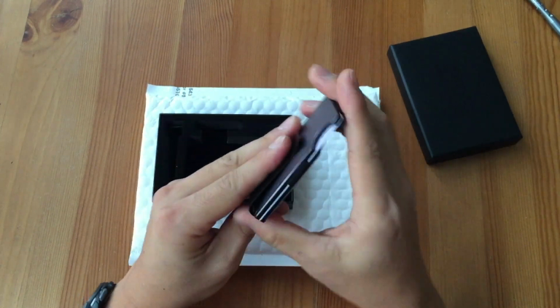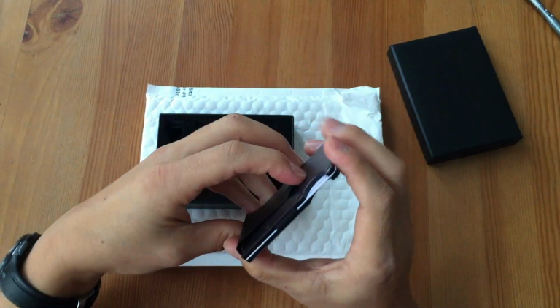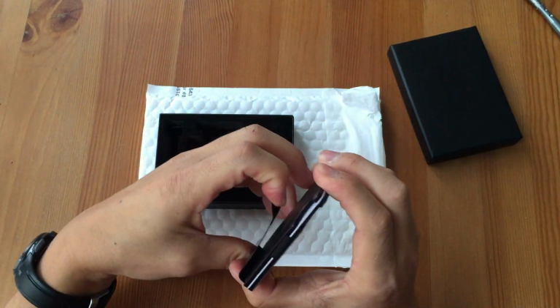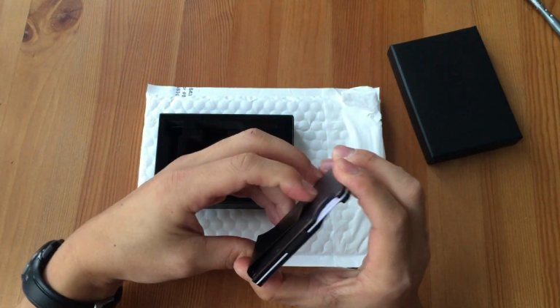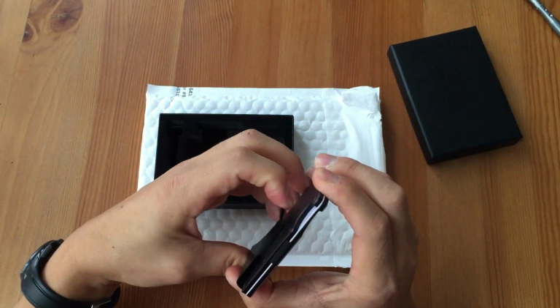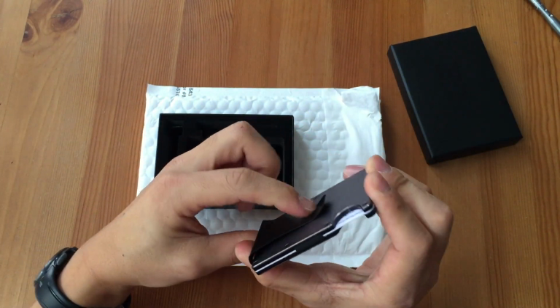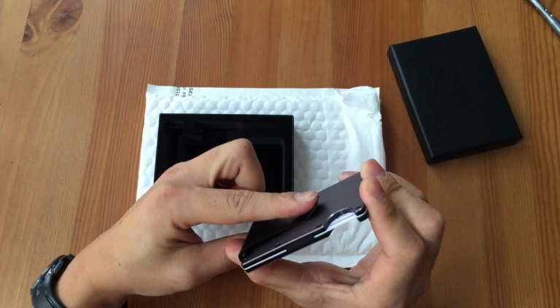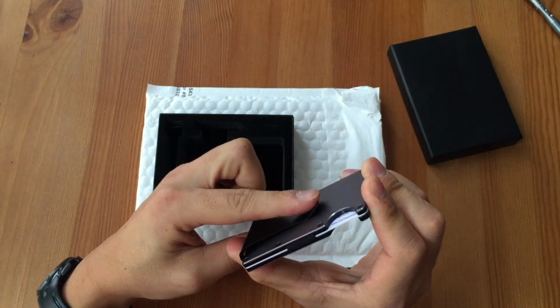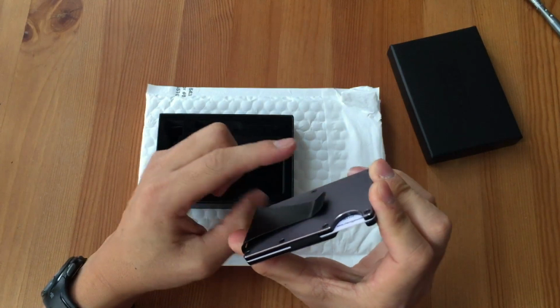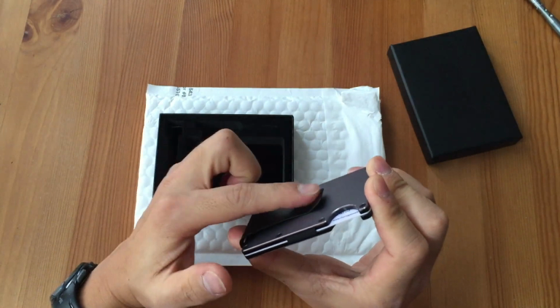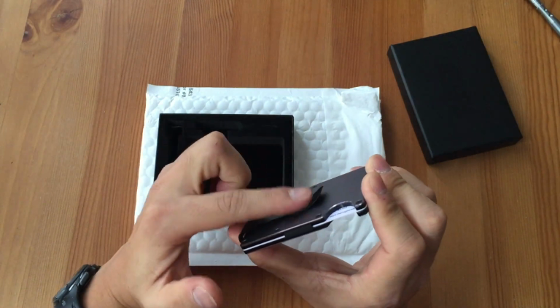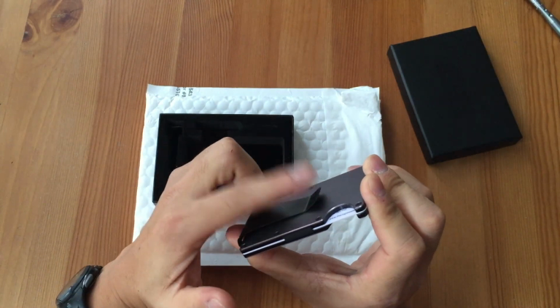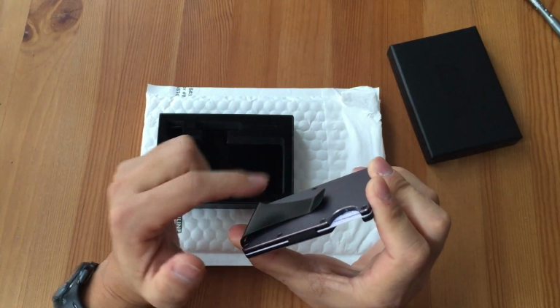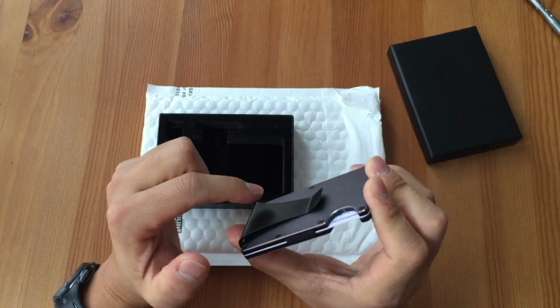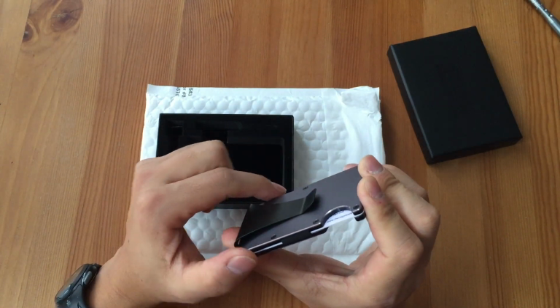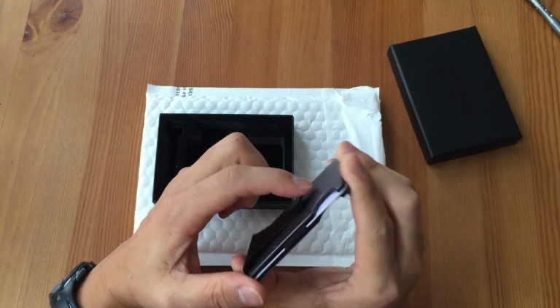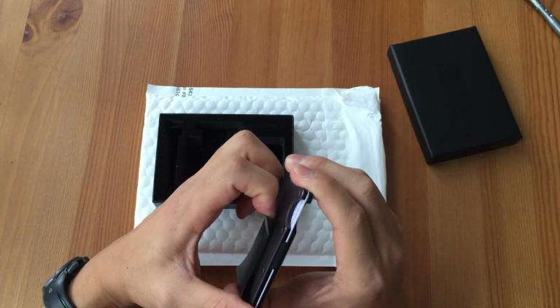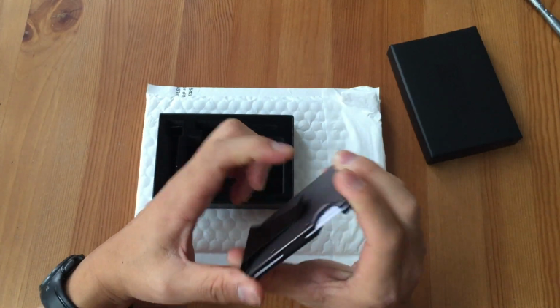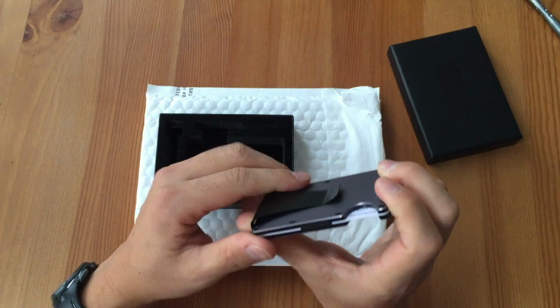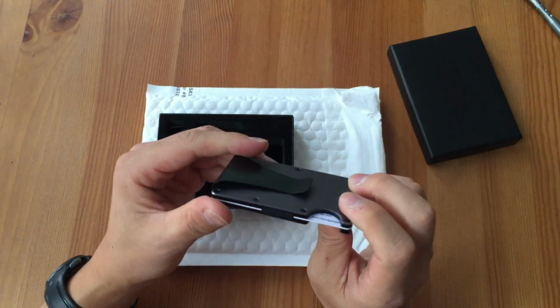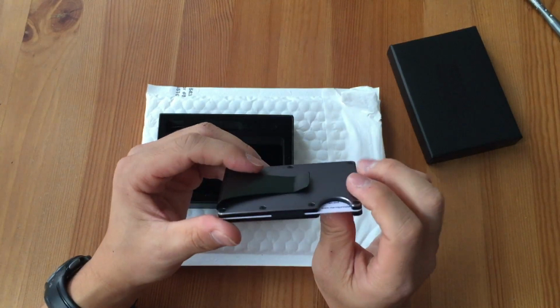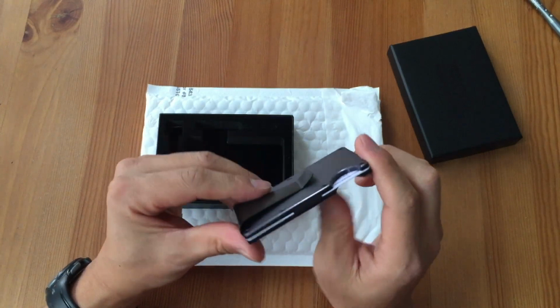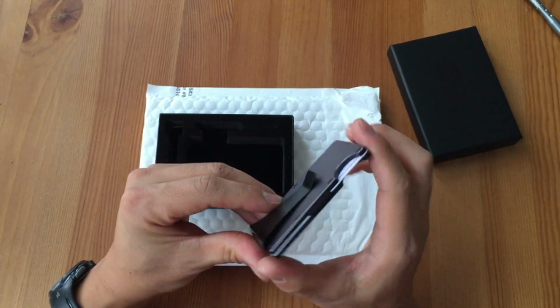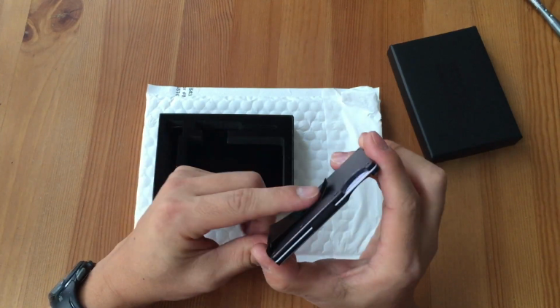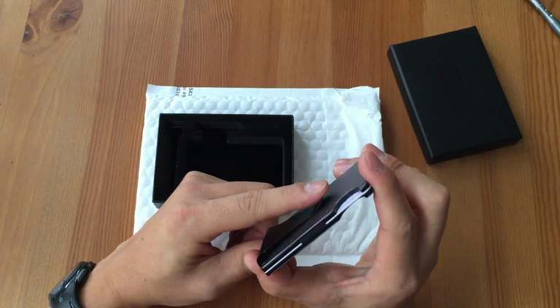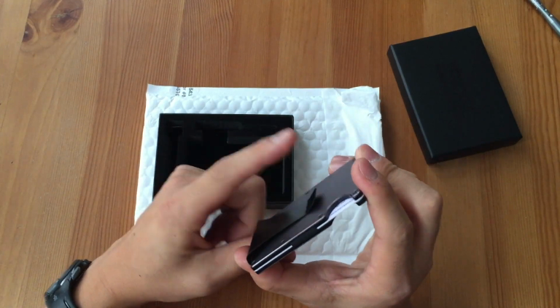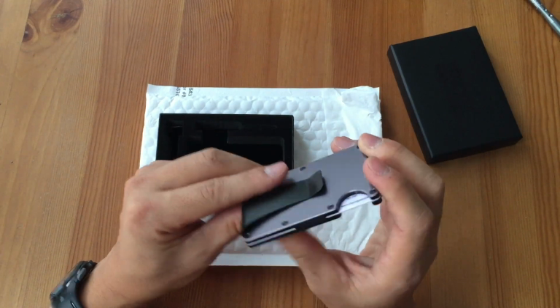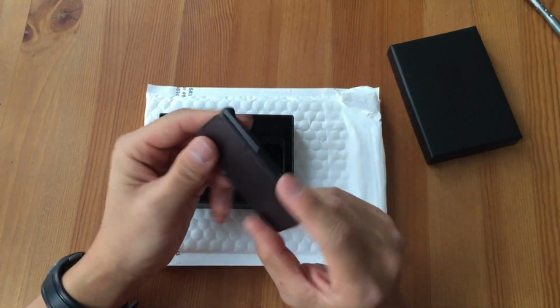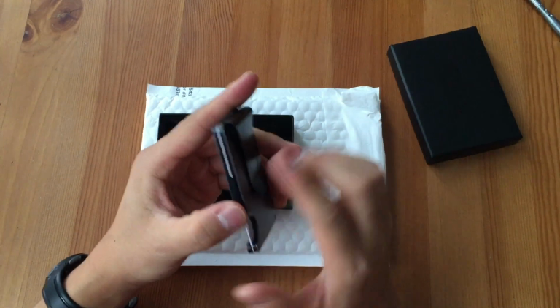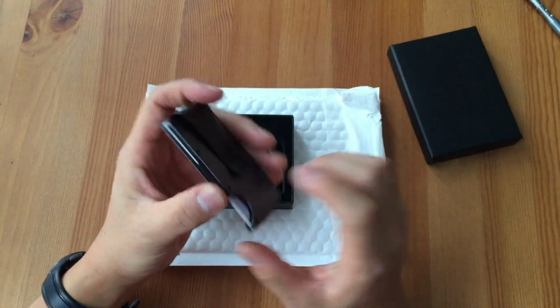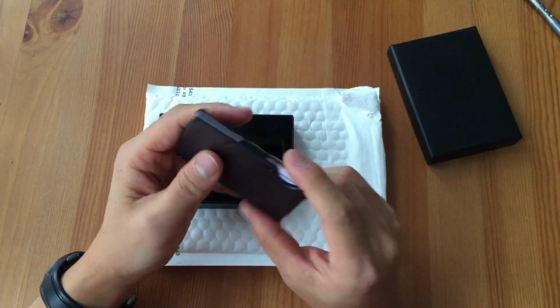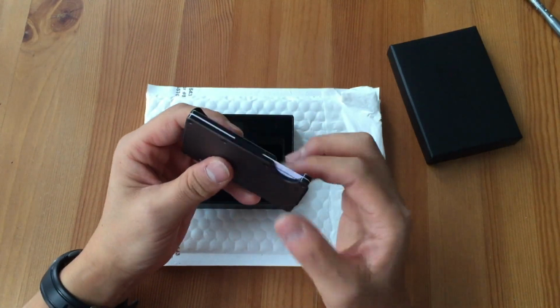People were concerned with the money clip sticking up a little bit and being intrusive in your pocket. It really doesn't bother me at all — that's hardly anything at all. It's pretty flush with the surface.